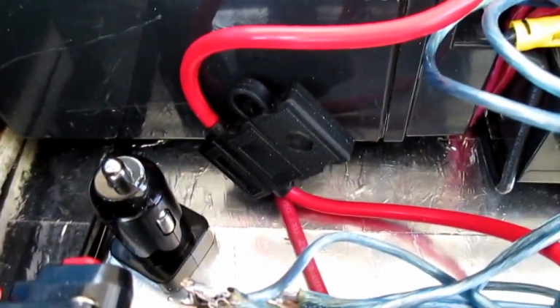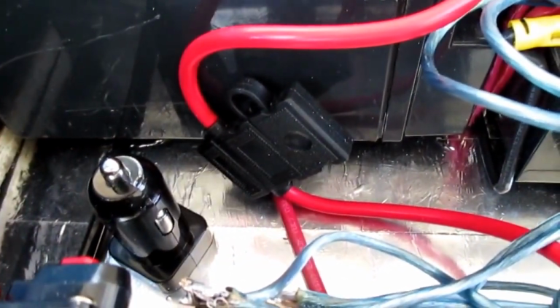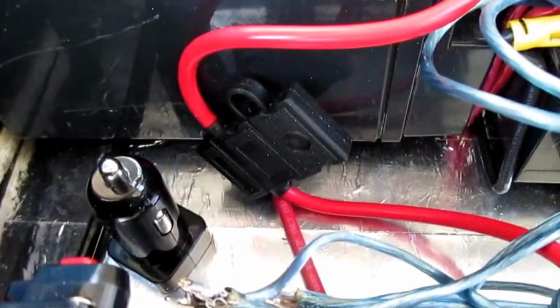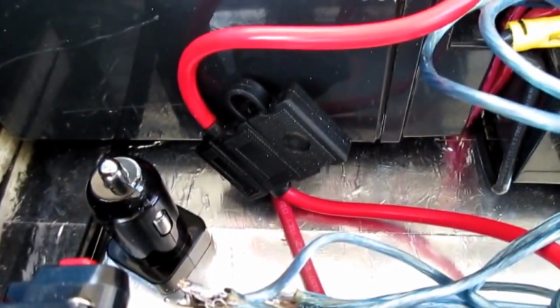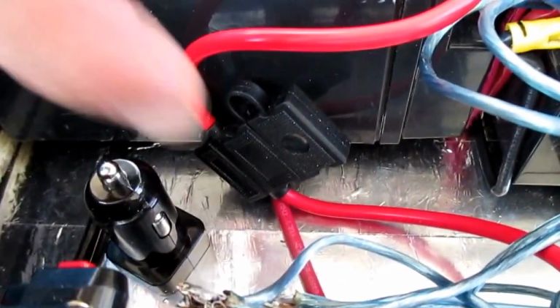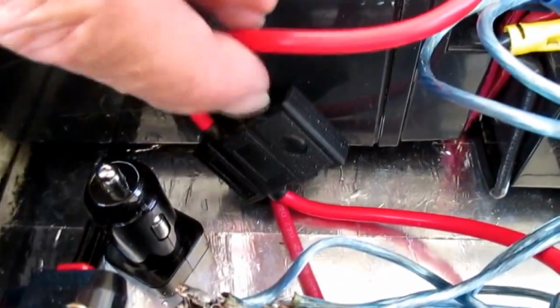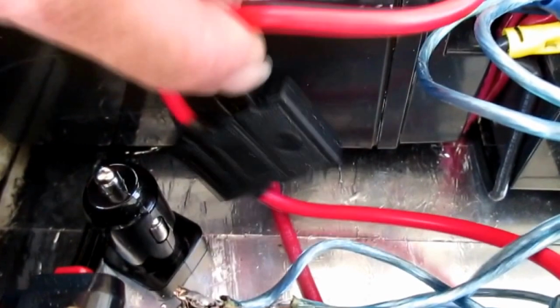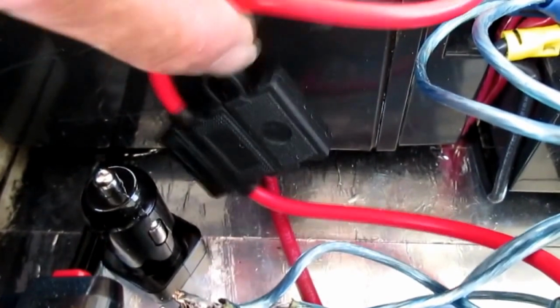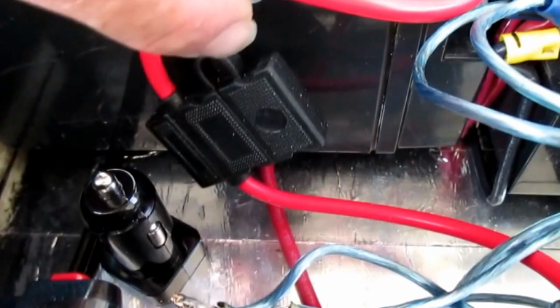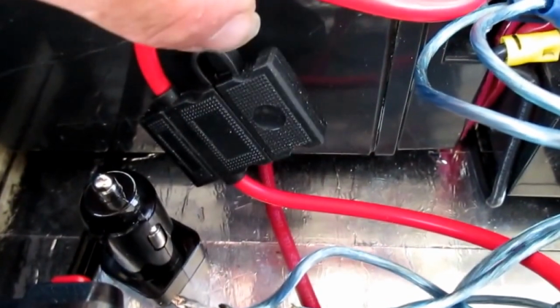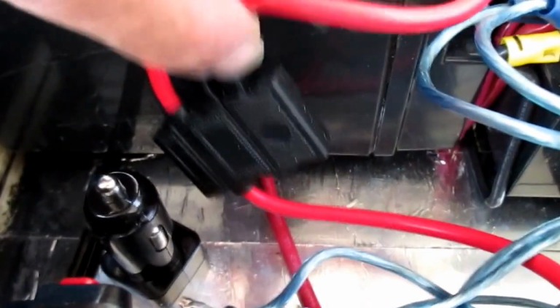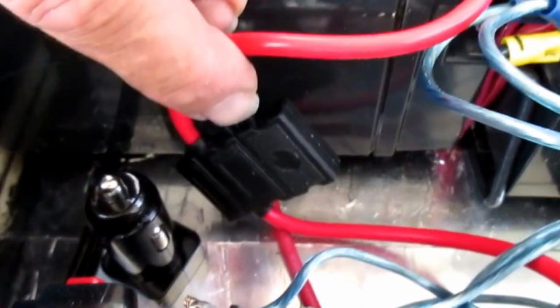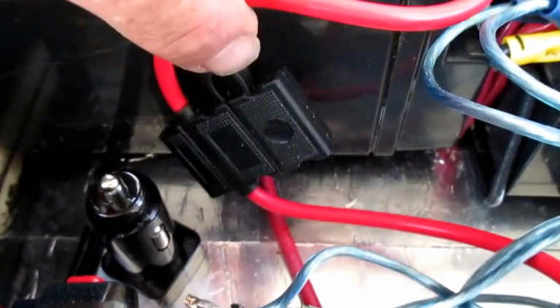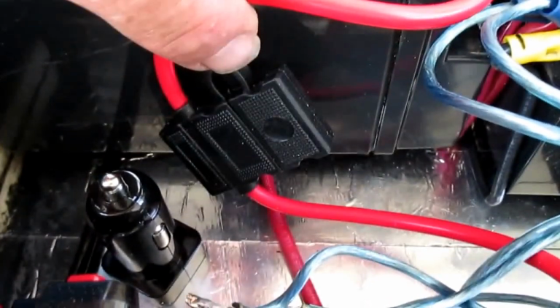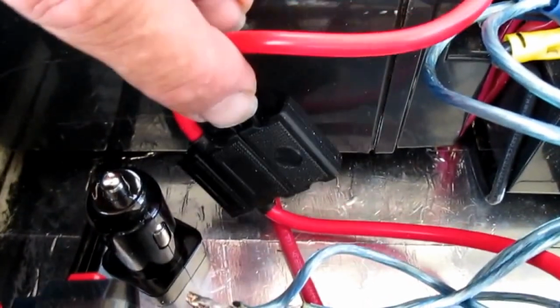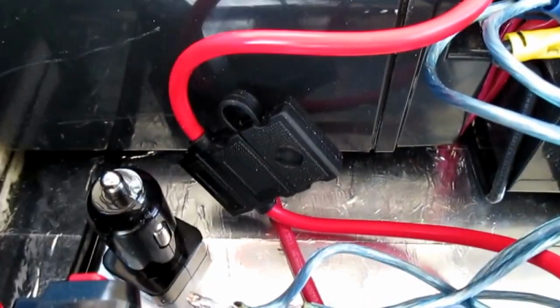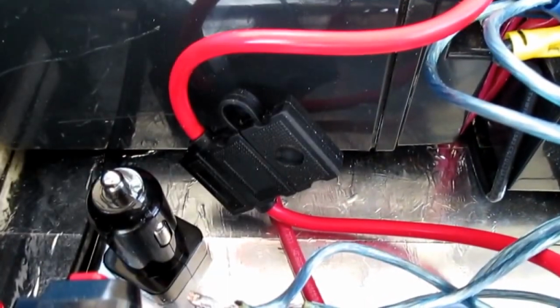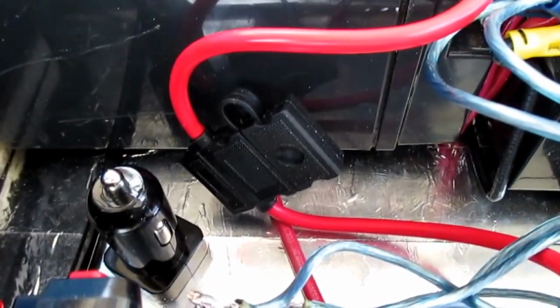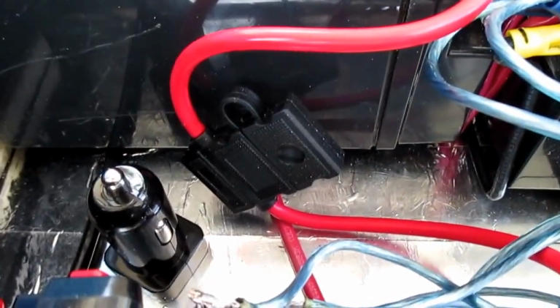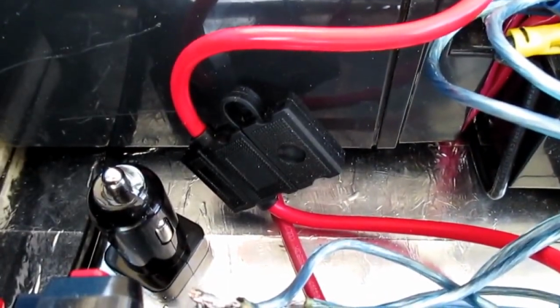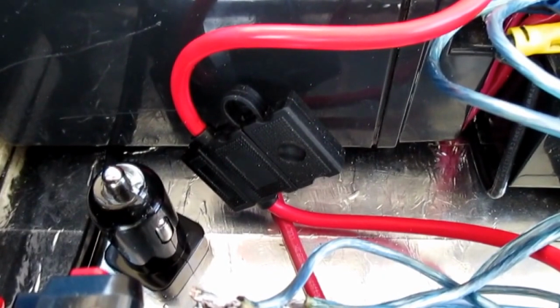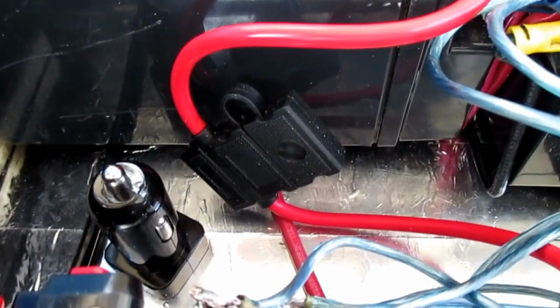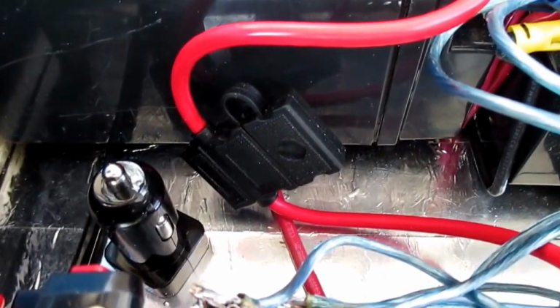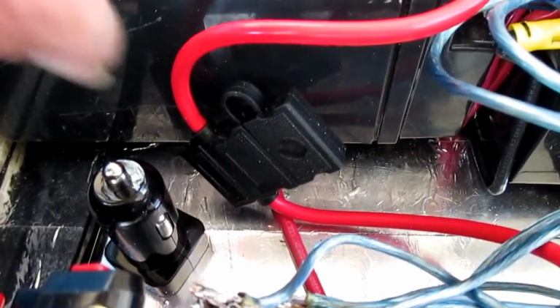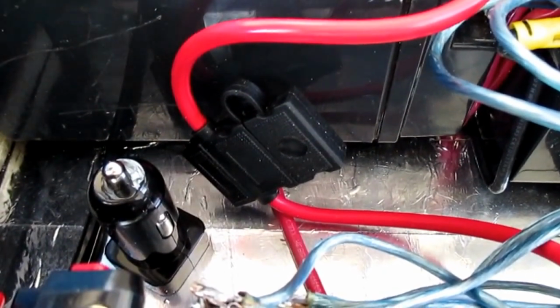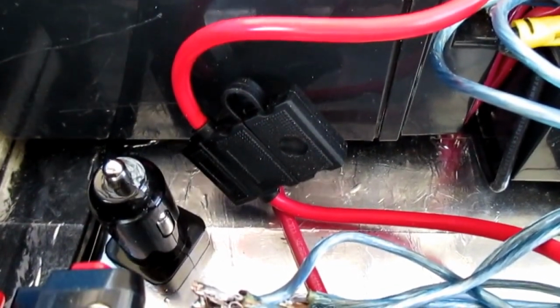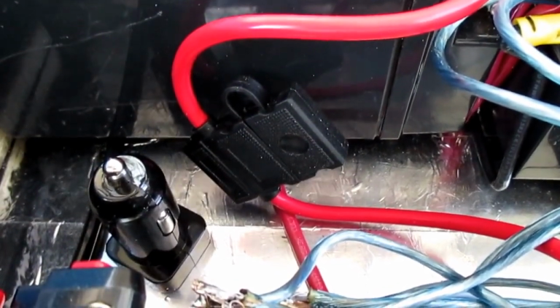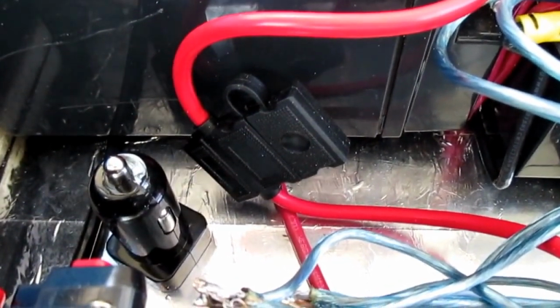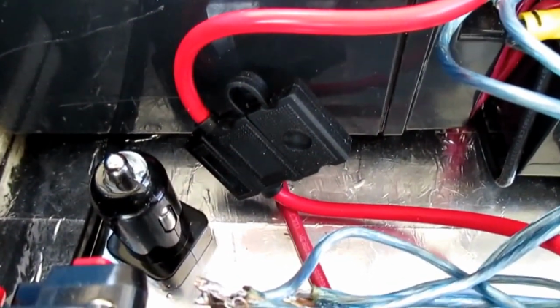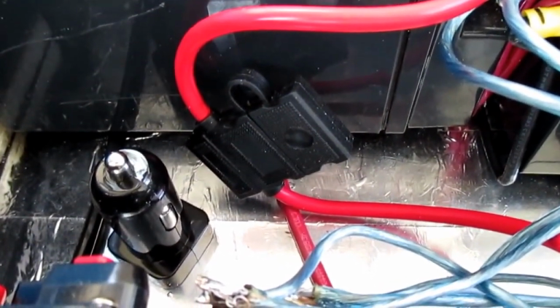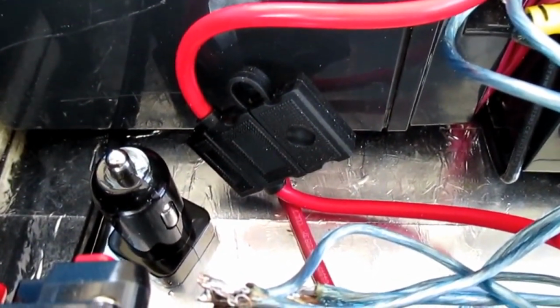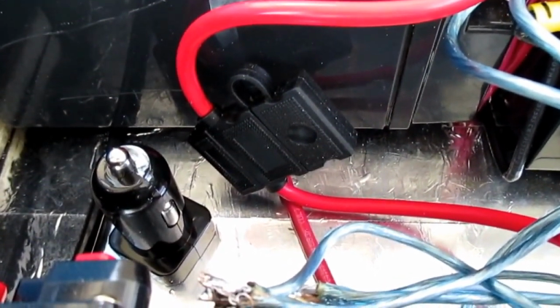There's also a fuse for the 12-volt system. Anything plugged into the front of the unit through the cigarette outlets is secured and made safer by a fuse, which can be changed — just like you do with the fuses in your car.